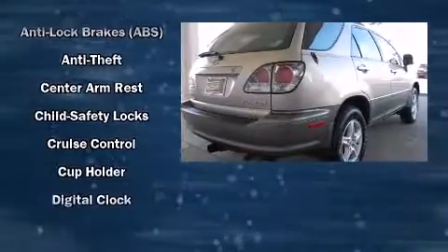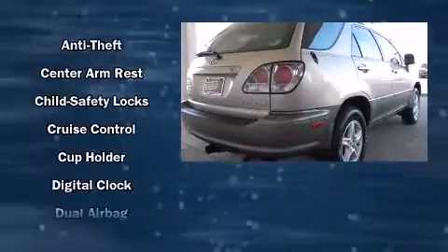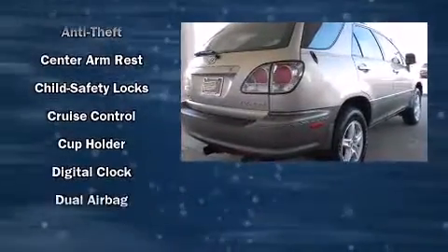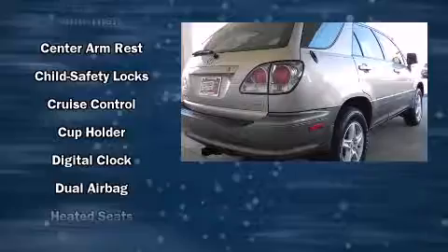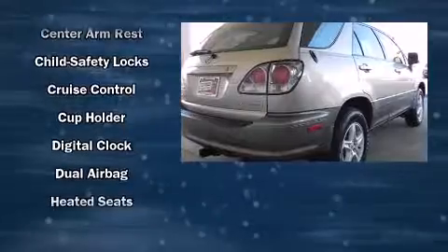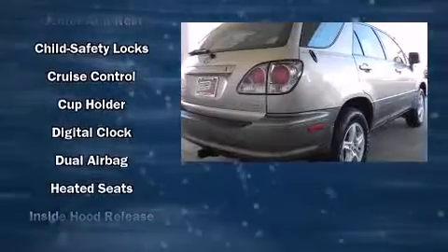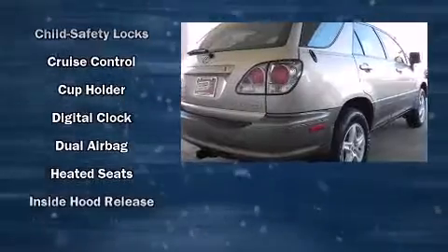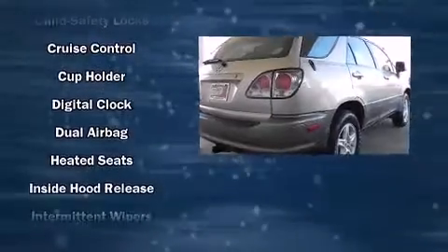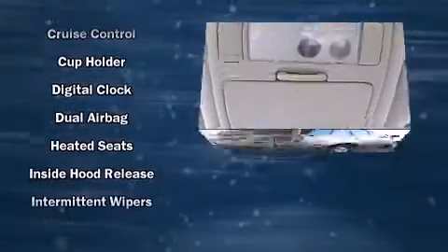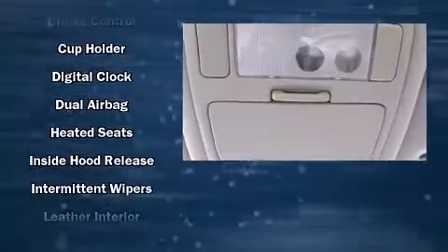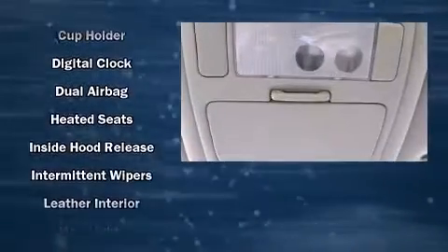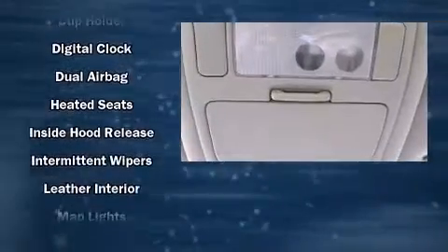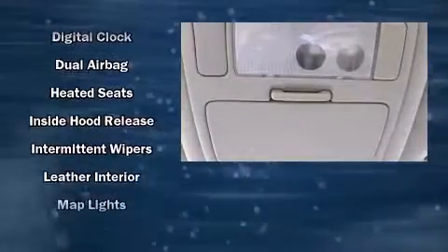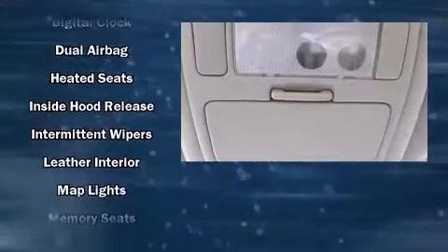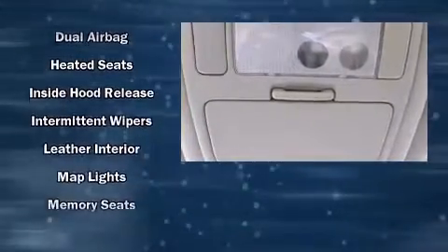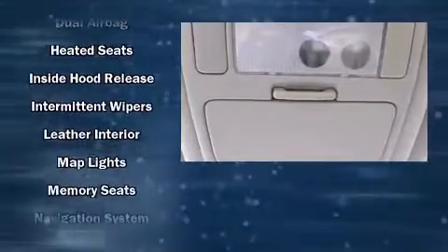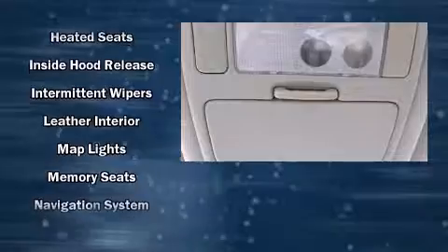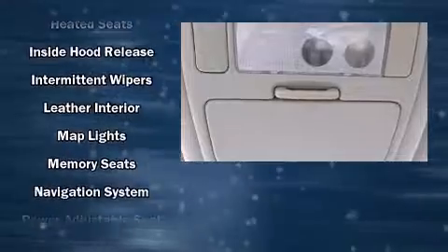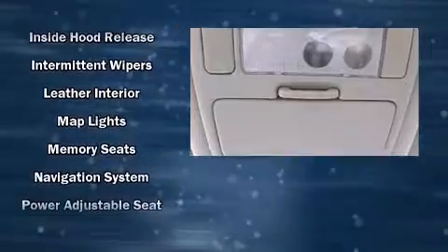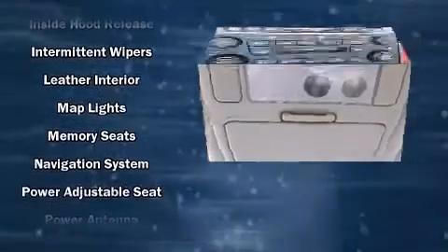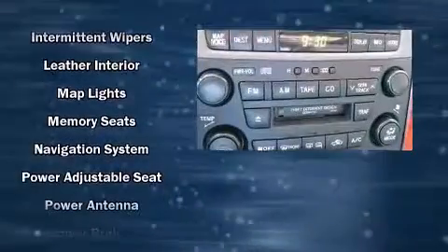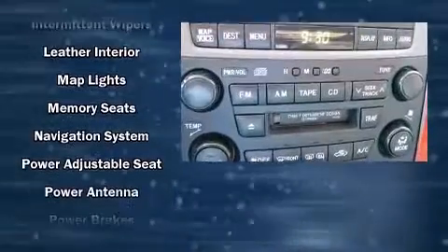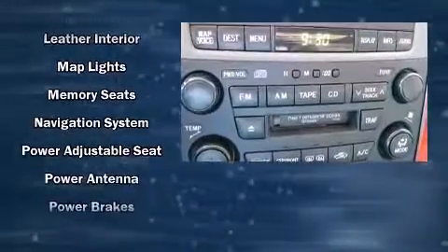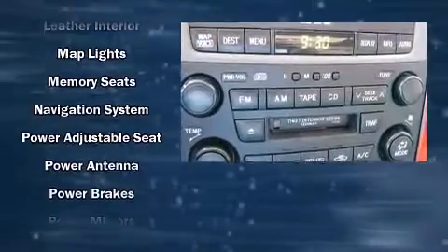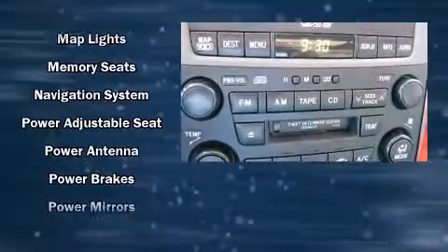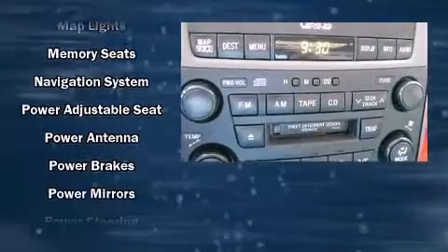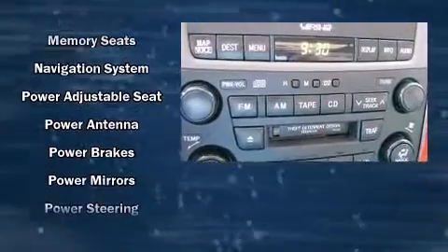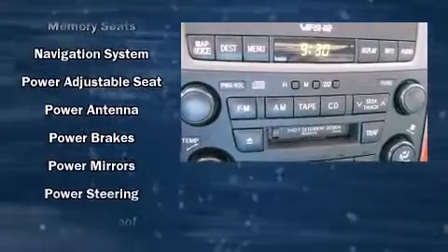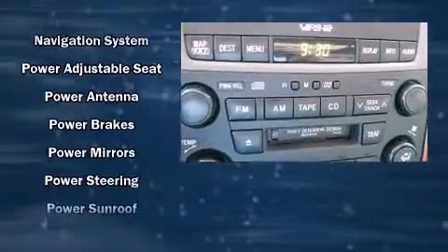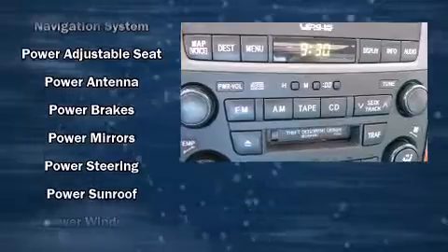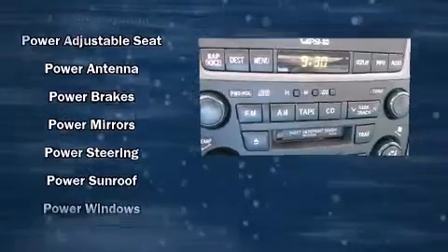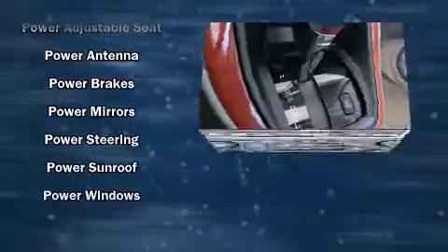Lexus ensures the safety and security of its passengers with equipment such as dual front impact airbags, traction control, brake assist, a security system, and four-wheel disc brakes with ABS.